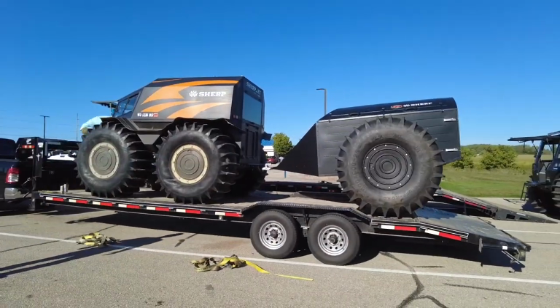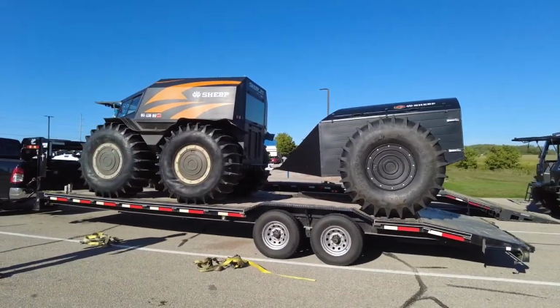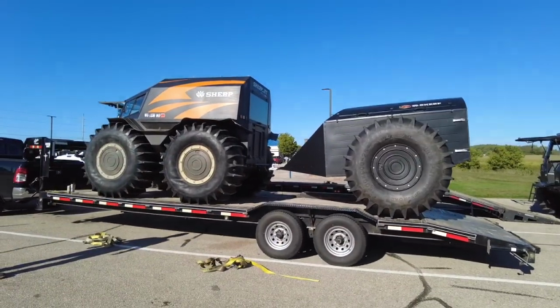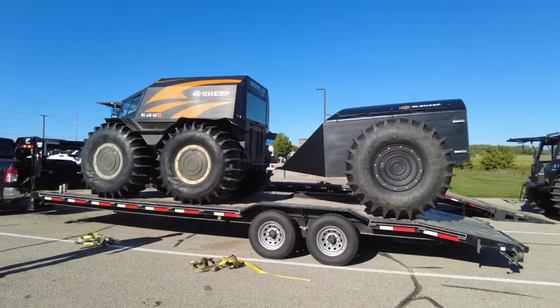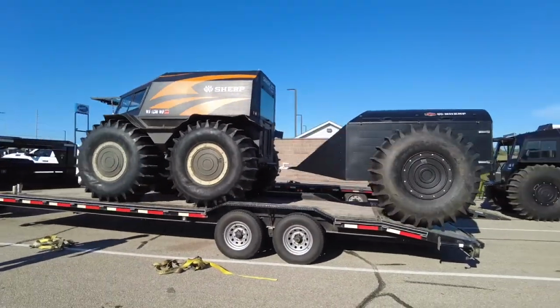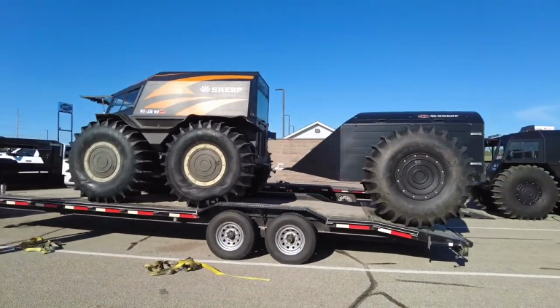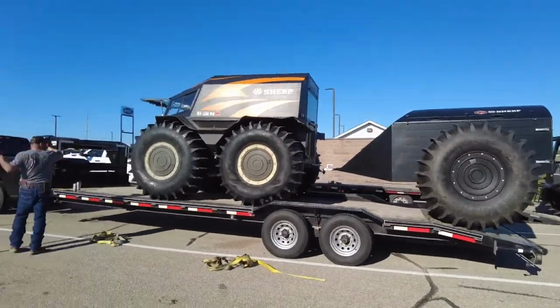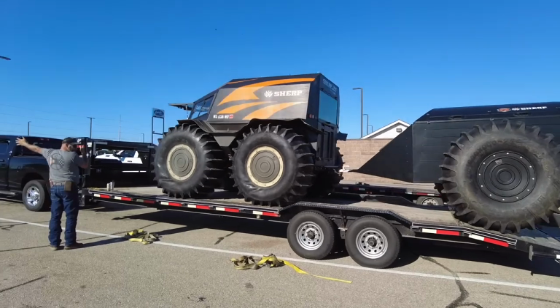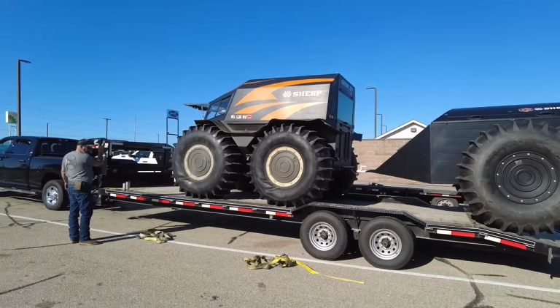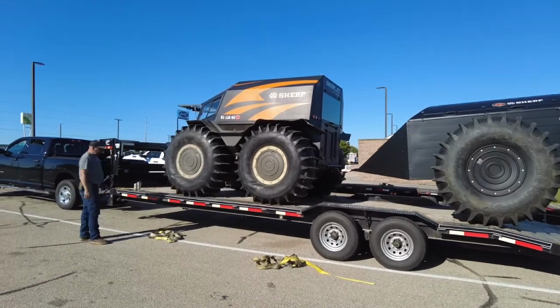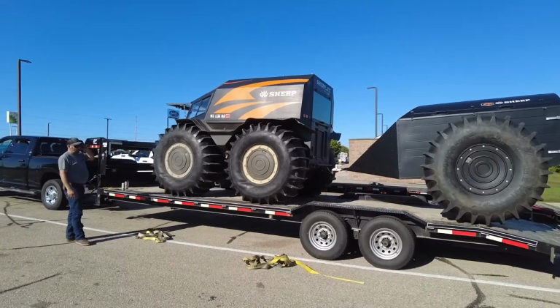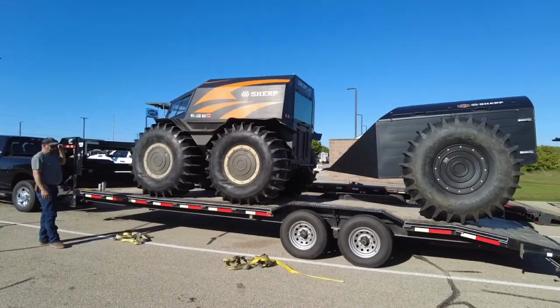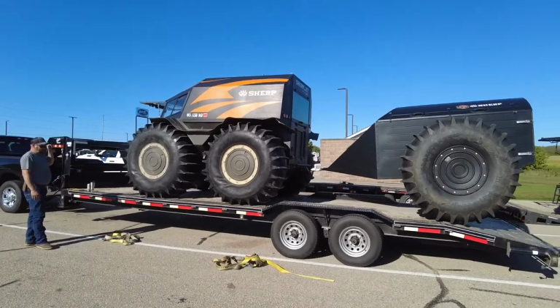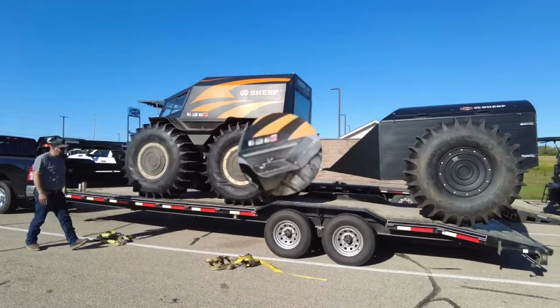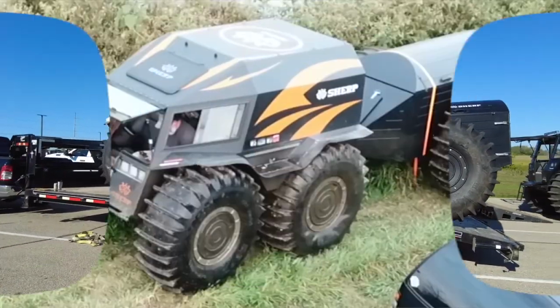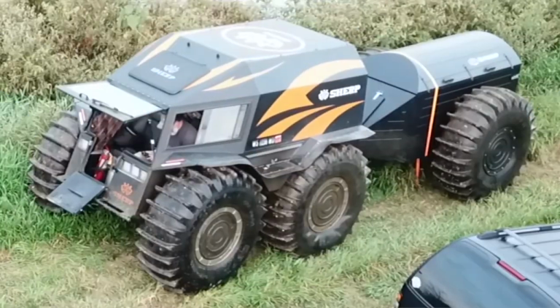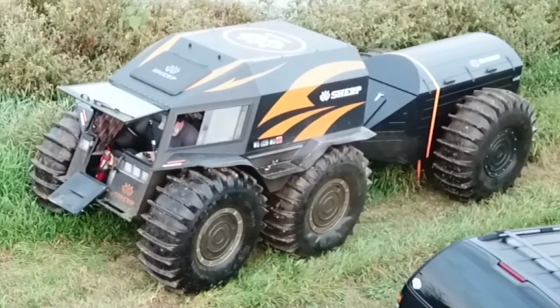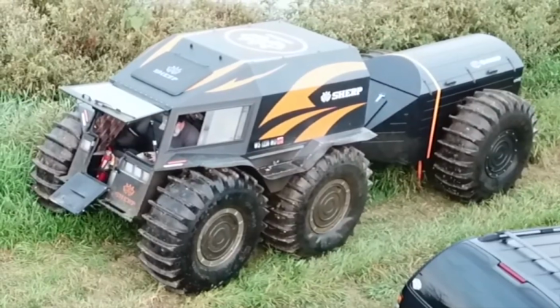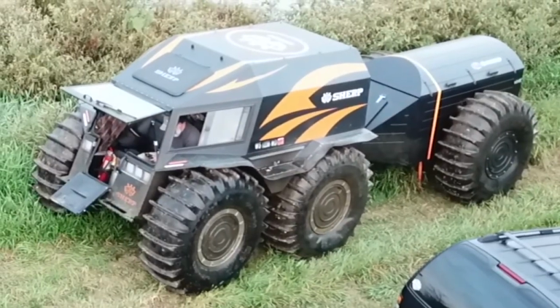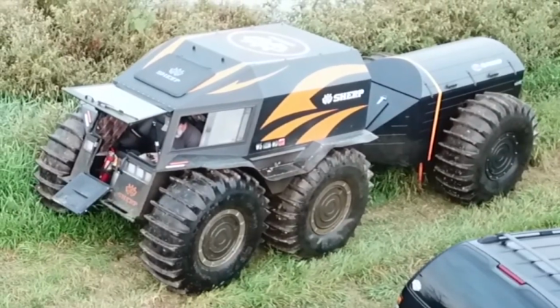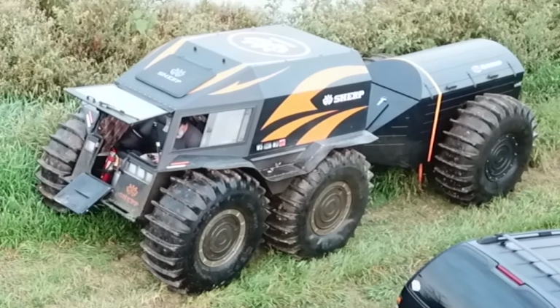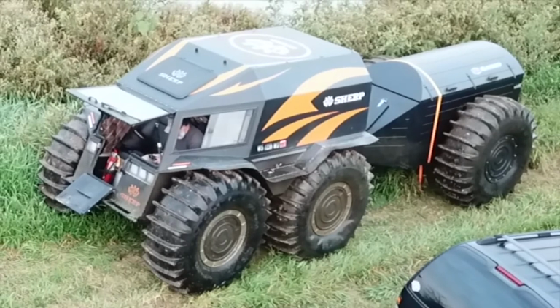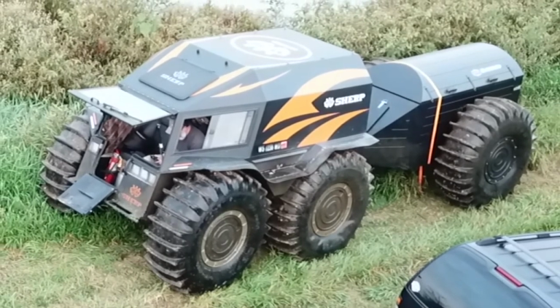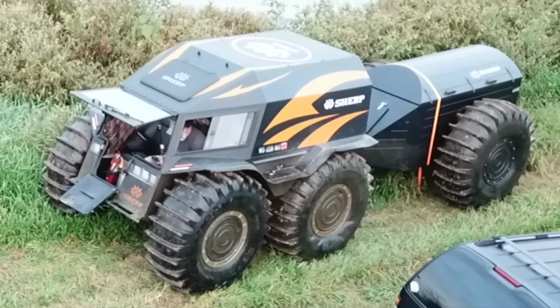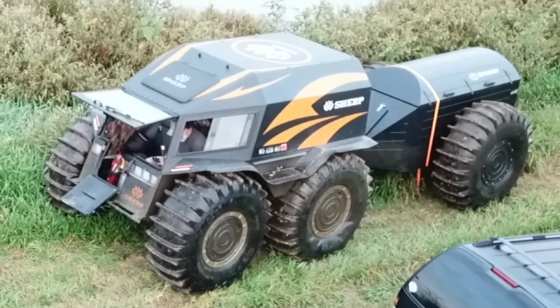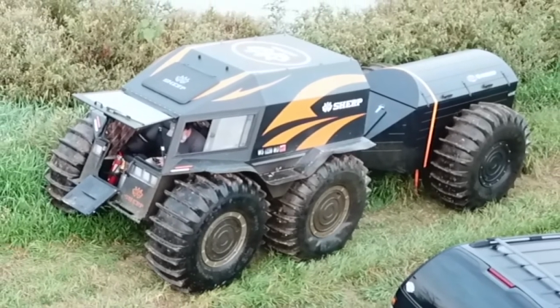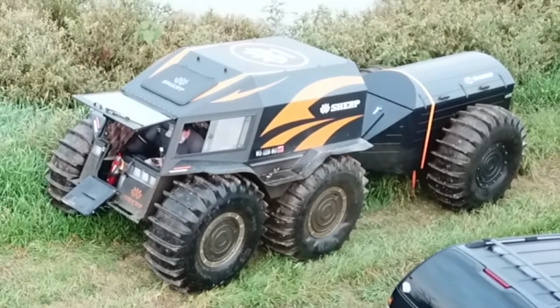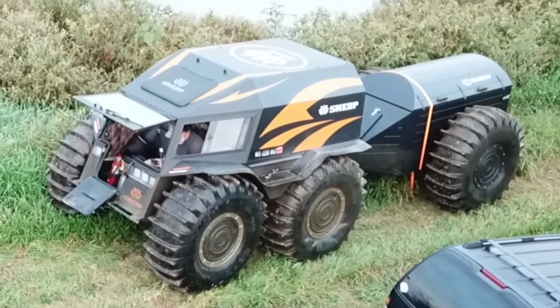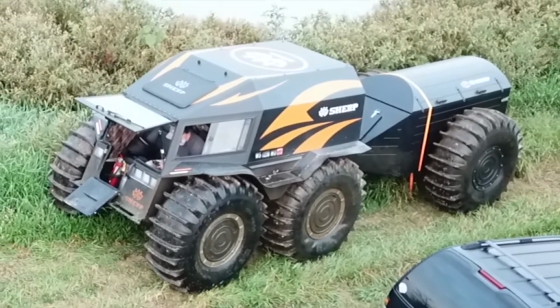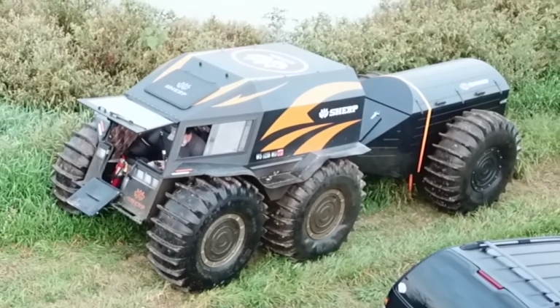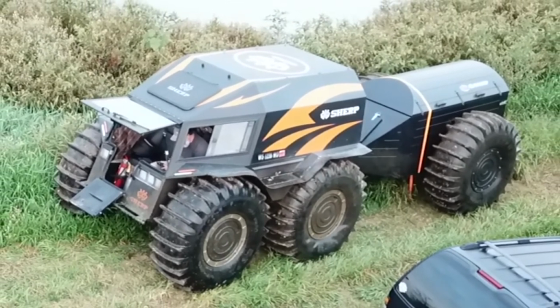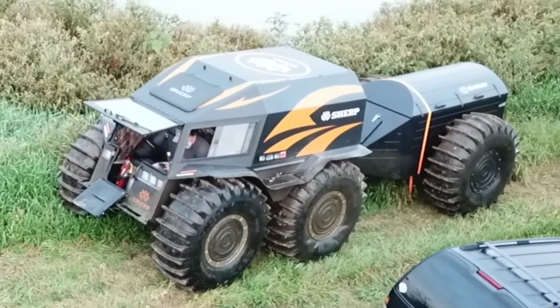We got her all strapped down, stationed in the right place to try to distribute the weight correctly. Now we are out at the pond — there's what it looks like on scene.